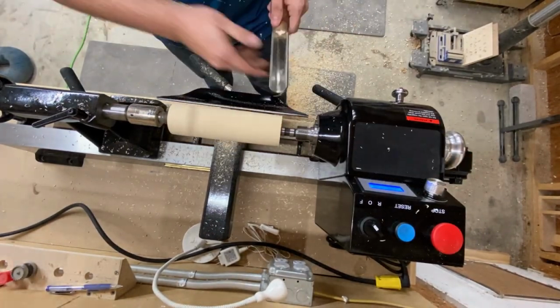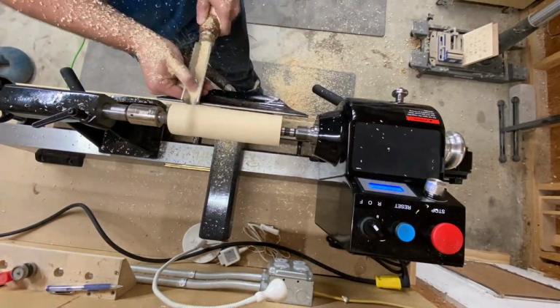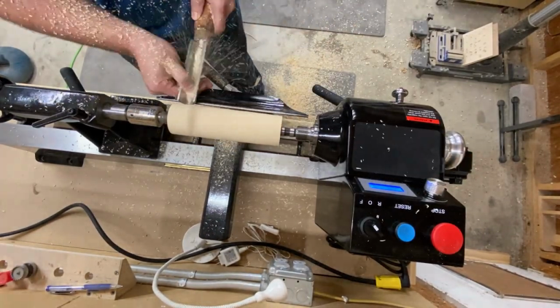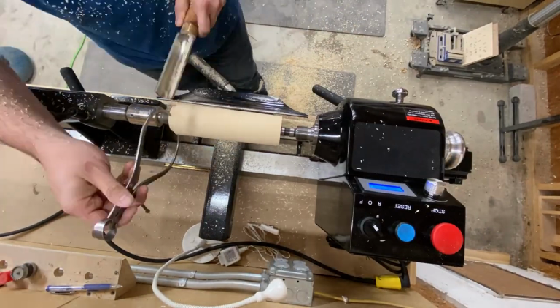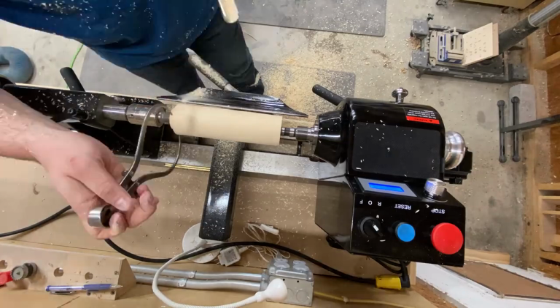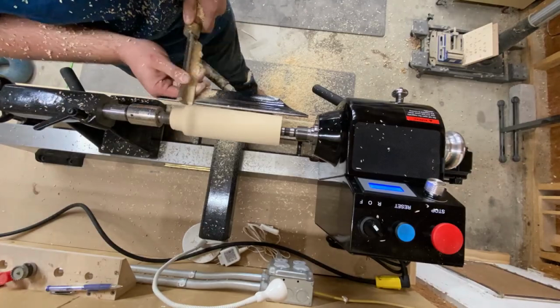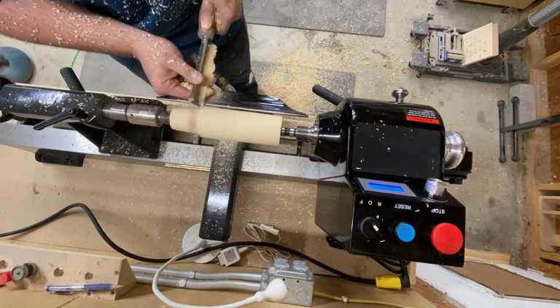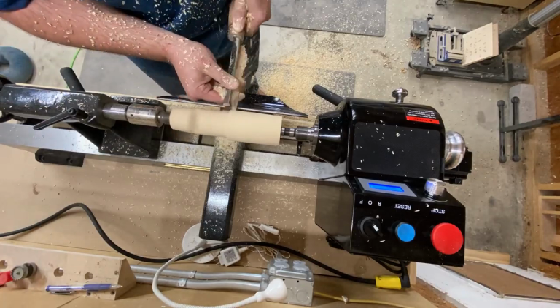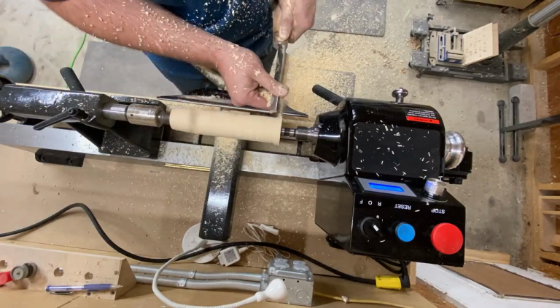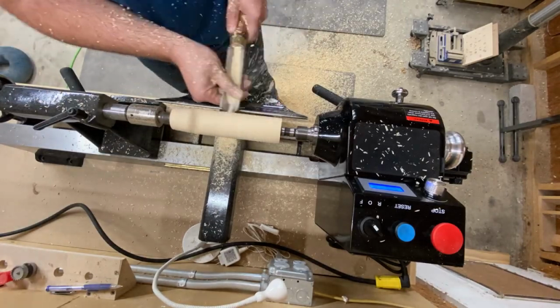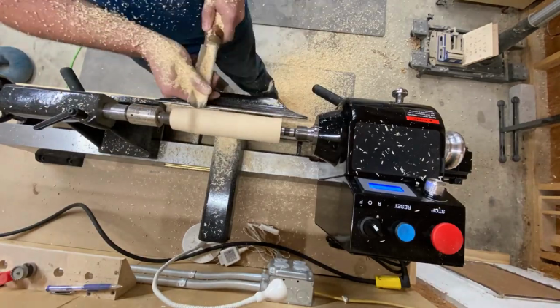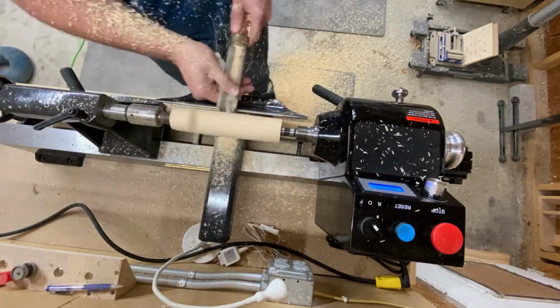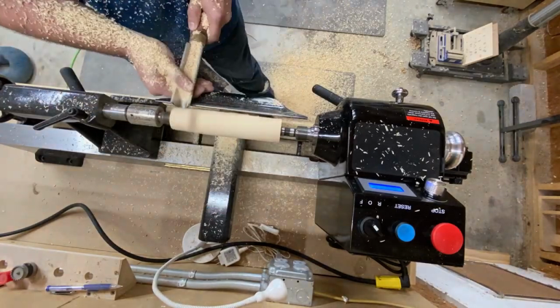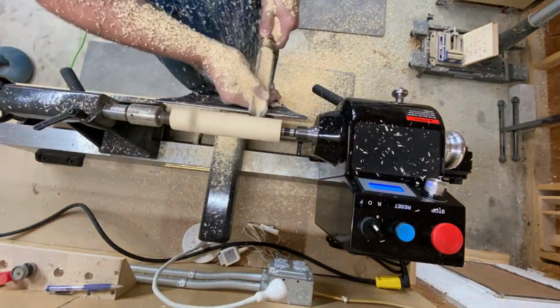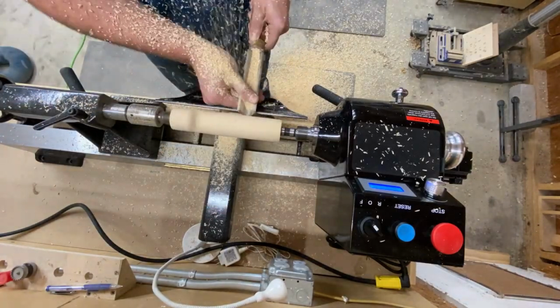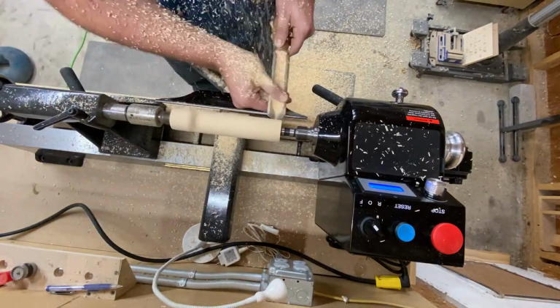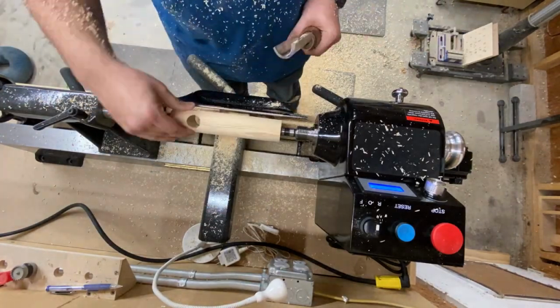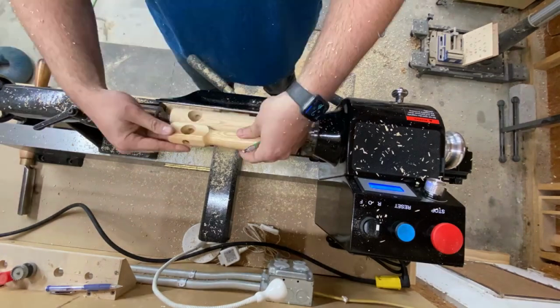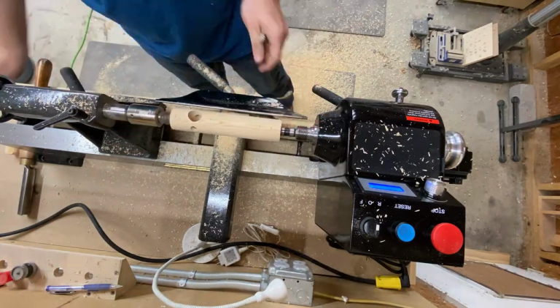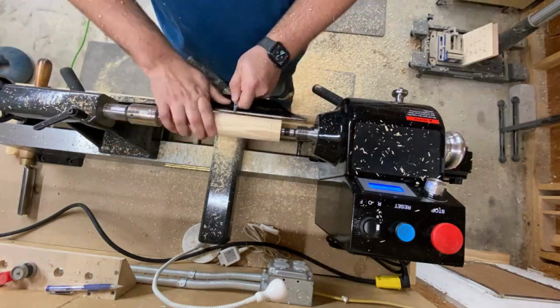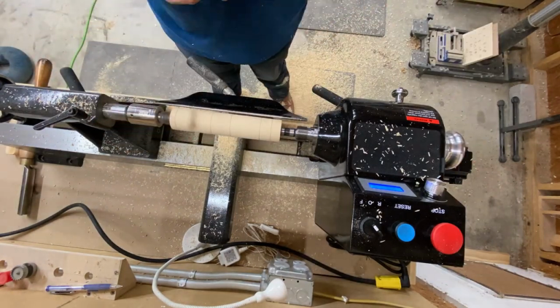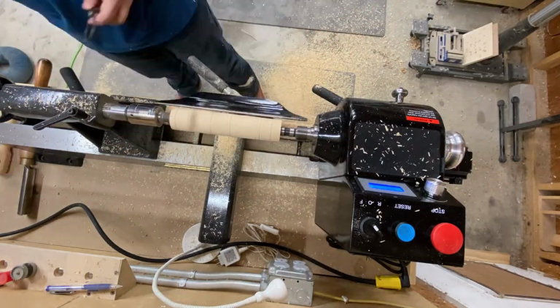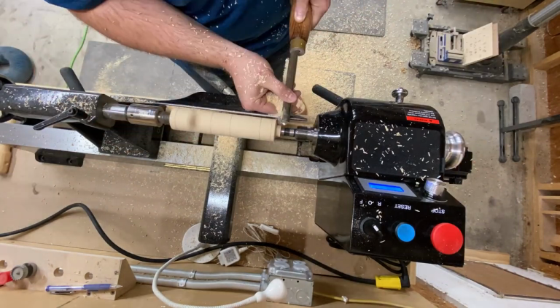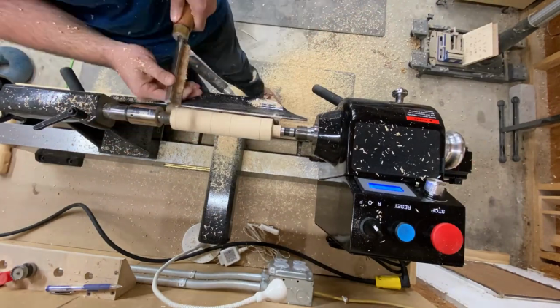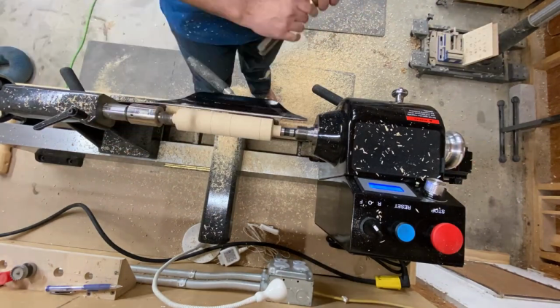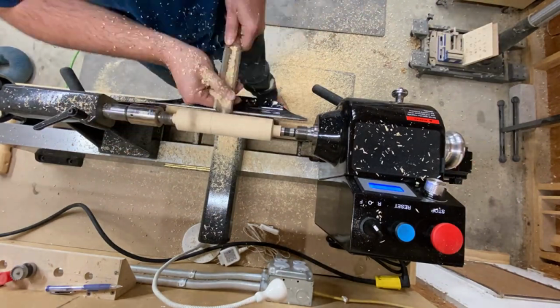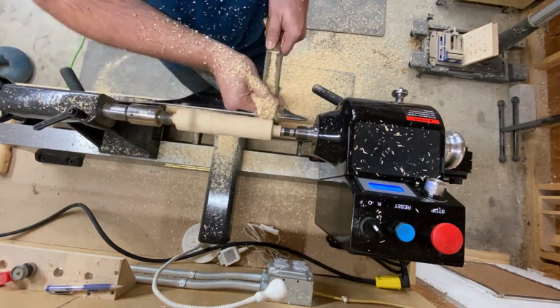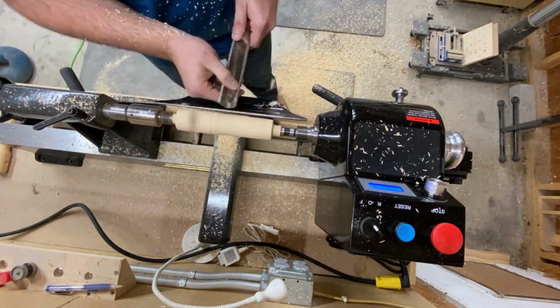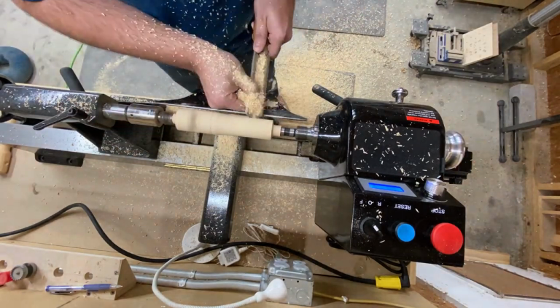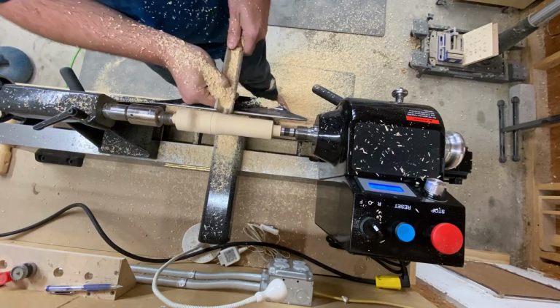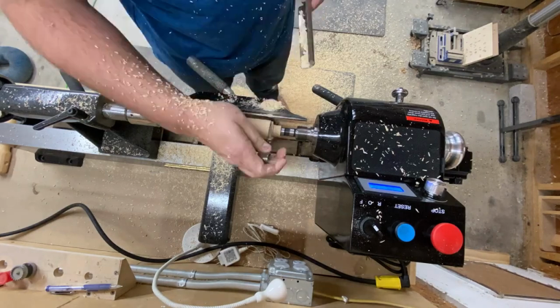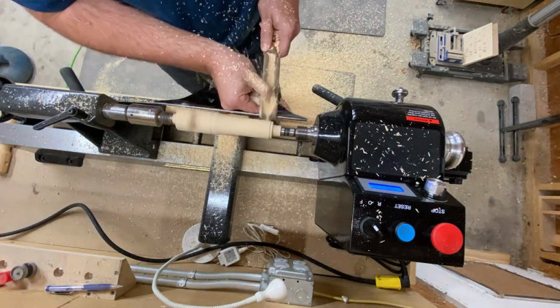The final diameter of the end with the holes will be about an inch and three quarters. The handle diameter really doesn't matter, but I like mine at about an inch and a quarter. The rest of the dimensions and design really don't make a difference — this is just the form I've come to like.